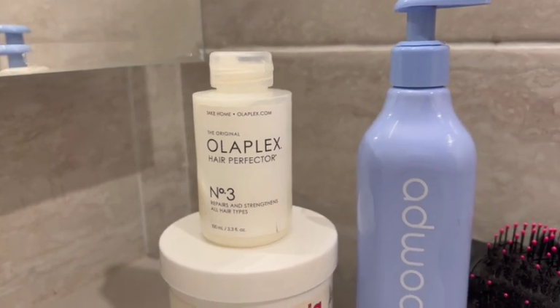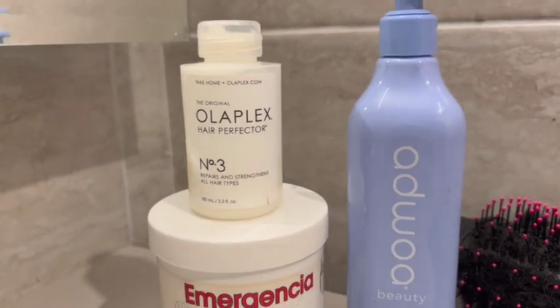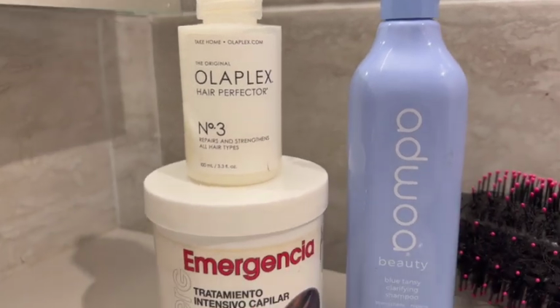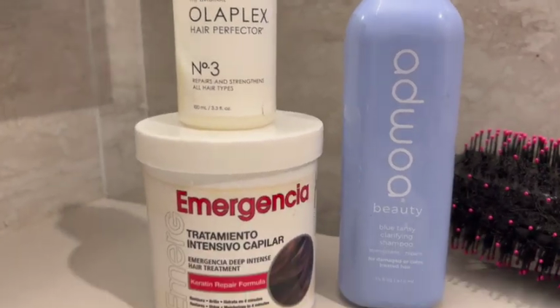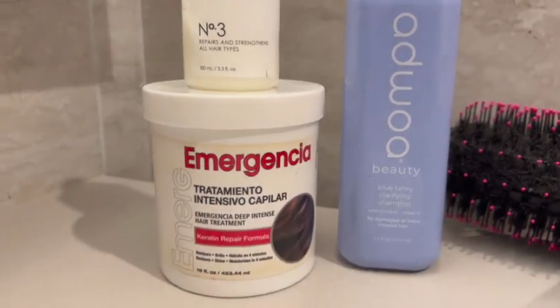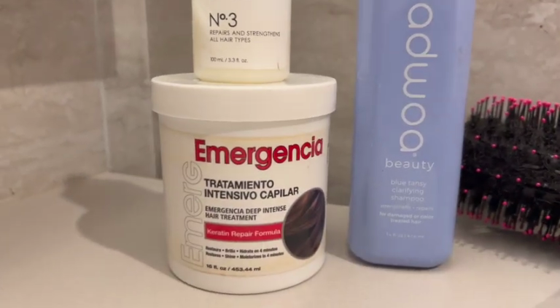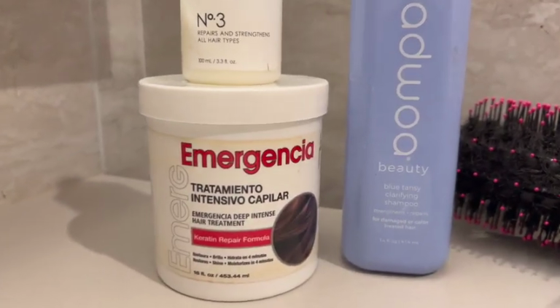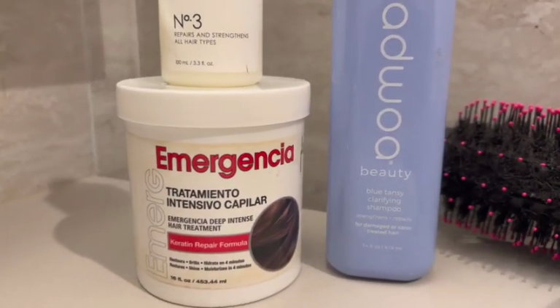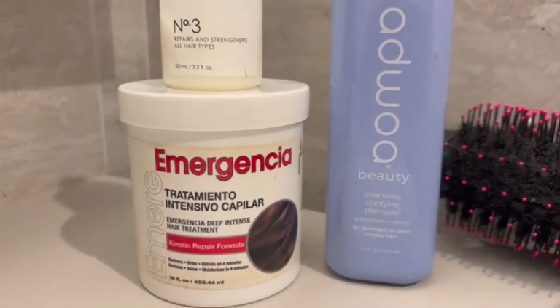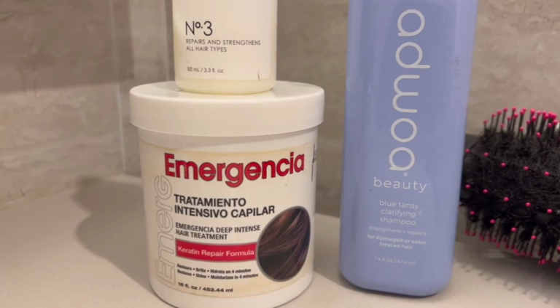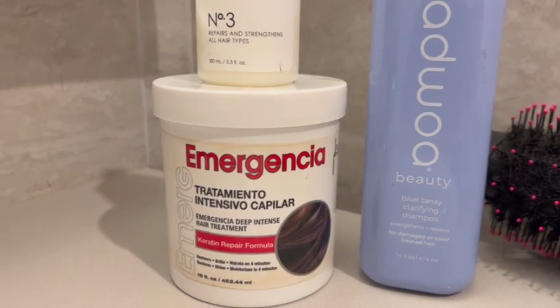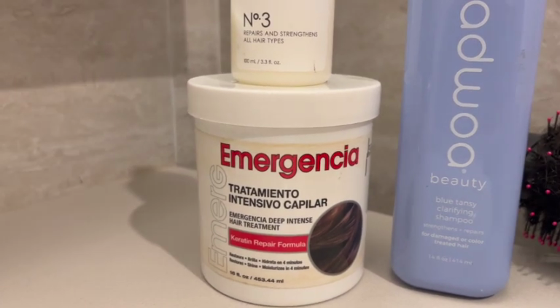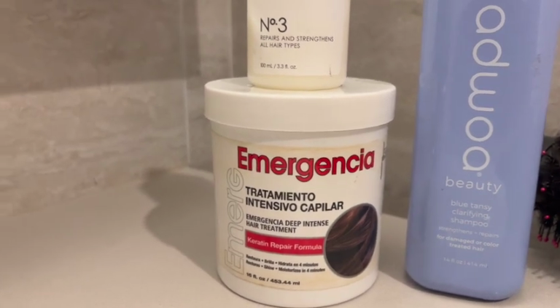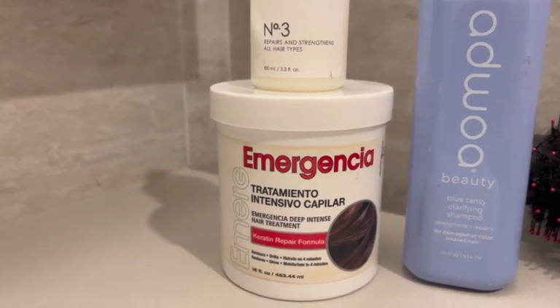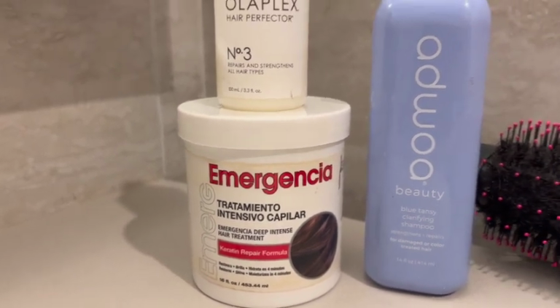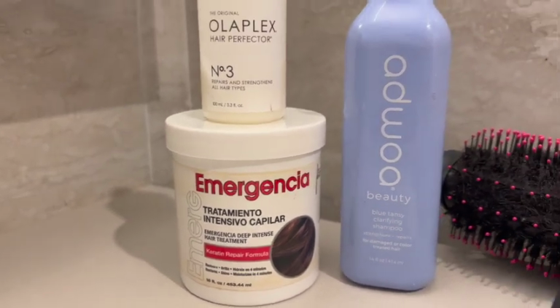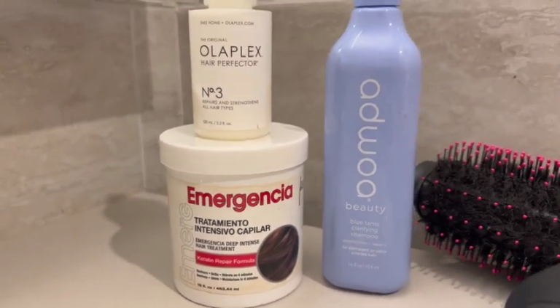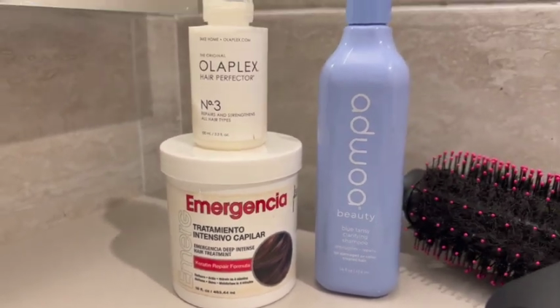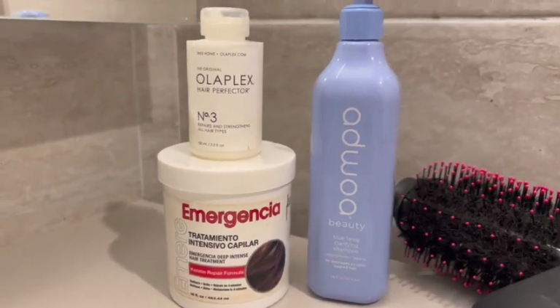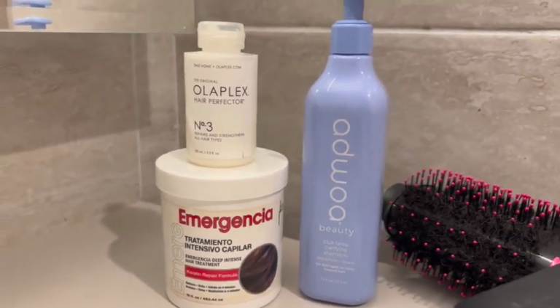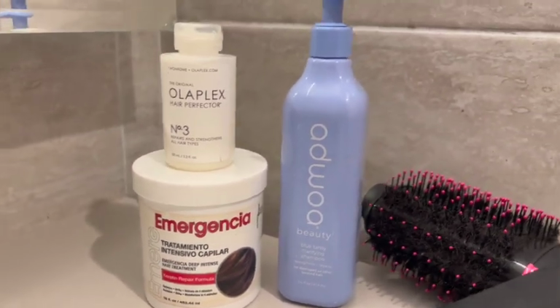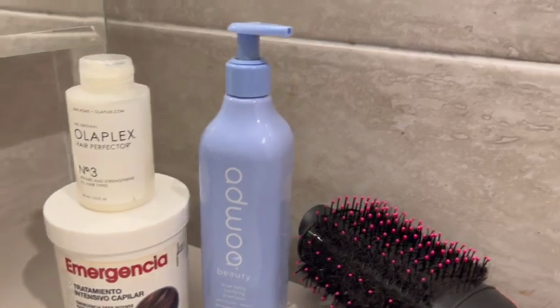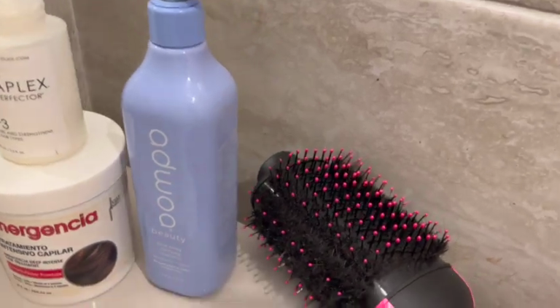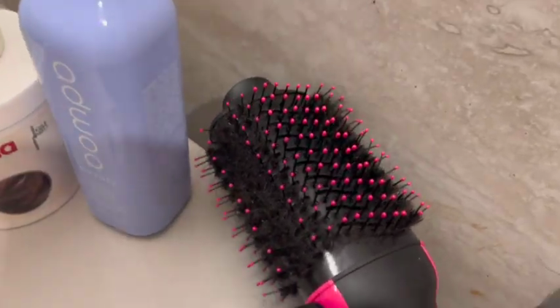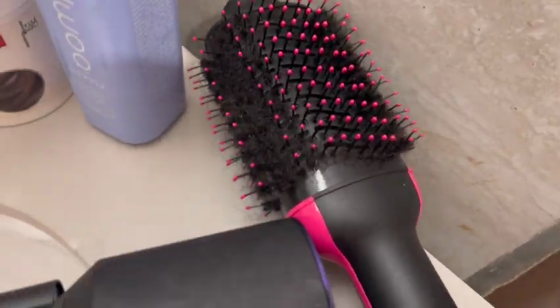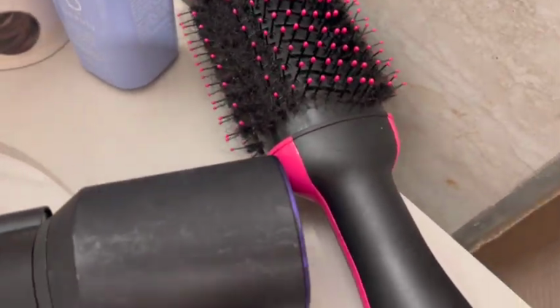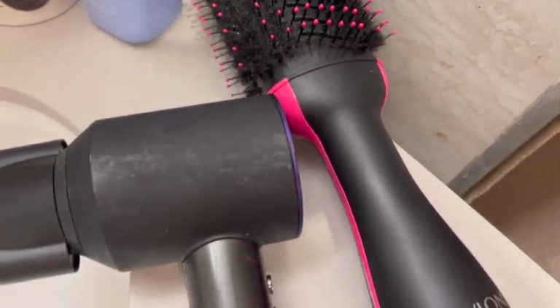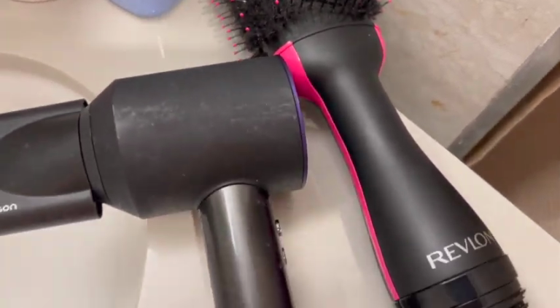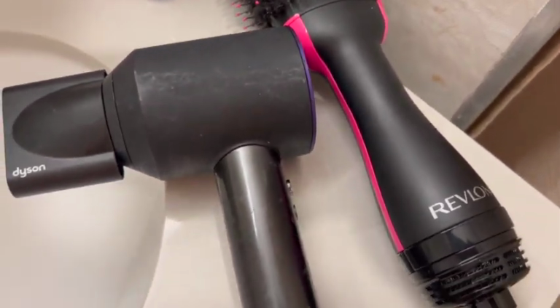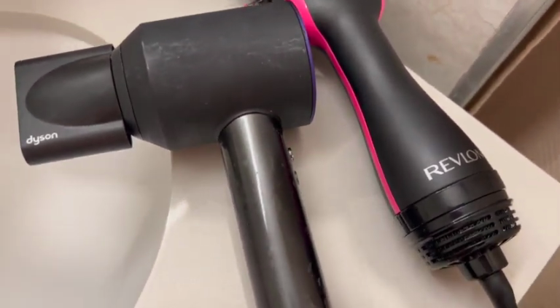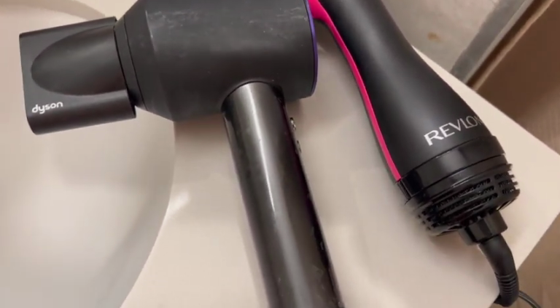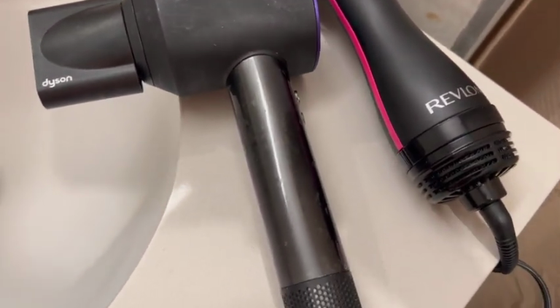One of my girls said that she wanted to see how I styled my hair, how I got this look. So I said, you know what, I'll just record it. But yeah, these are the products that I'm going to be using. I do have some other products that I'm going to be using, but I'll share those throughout the video.